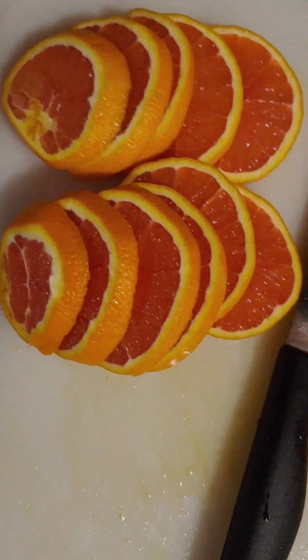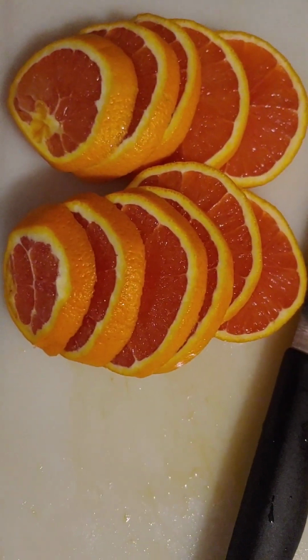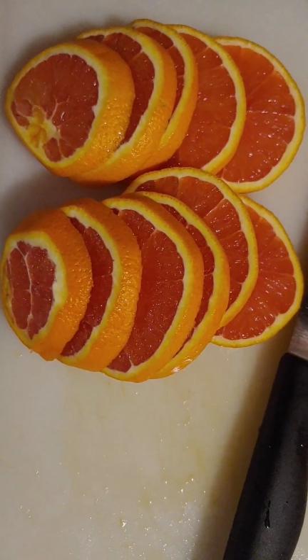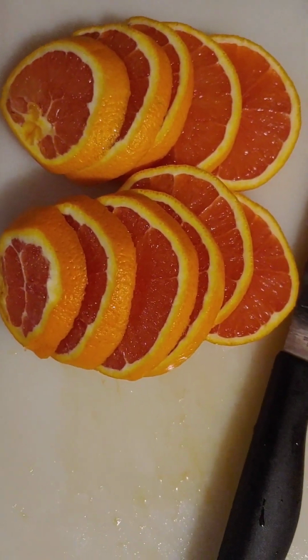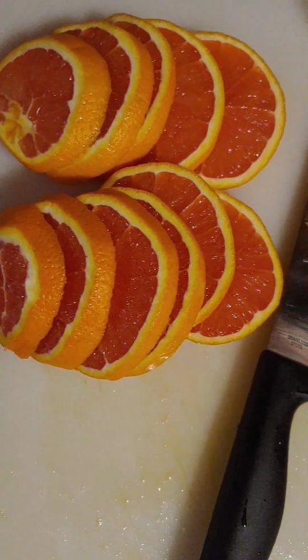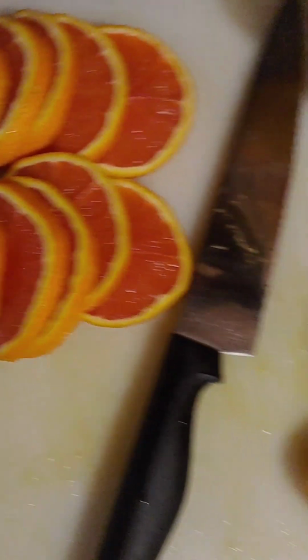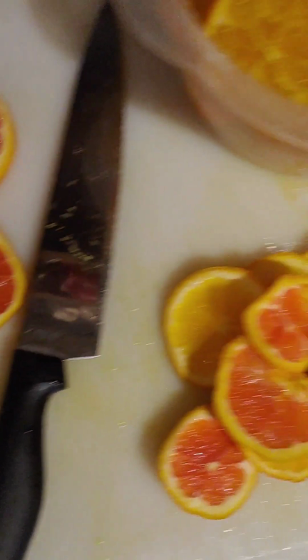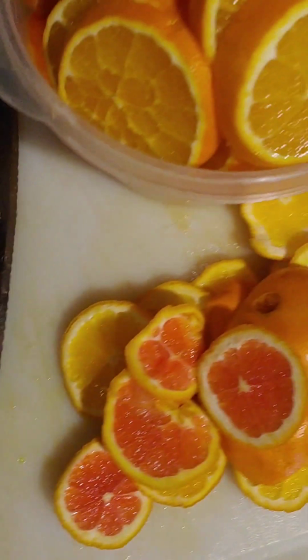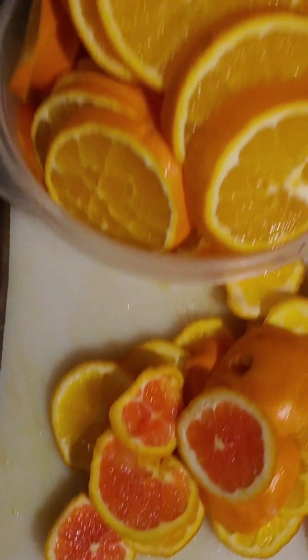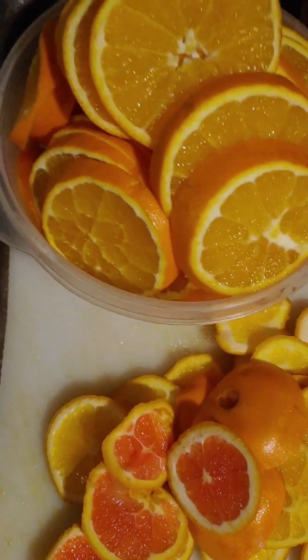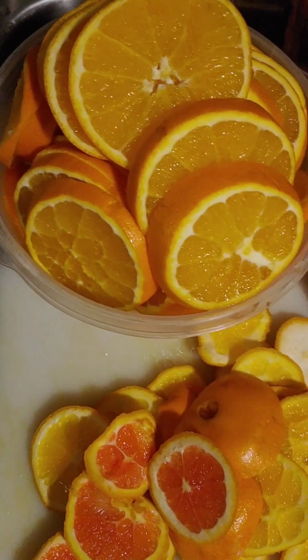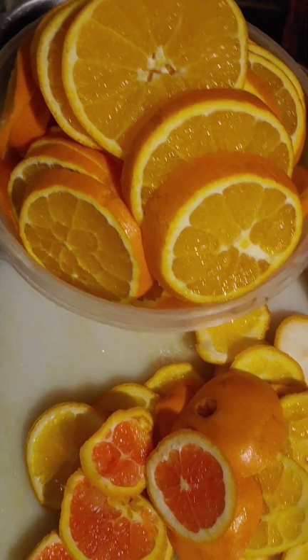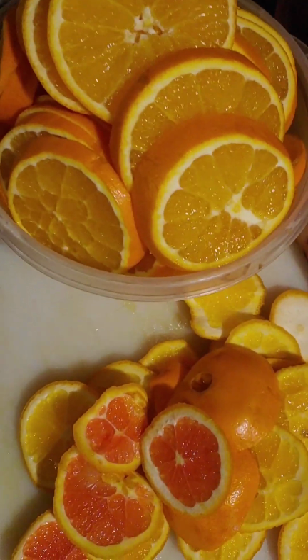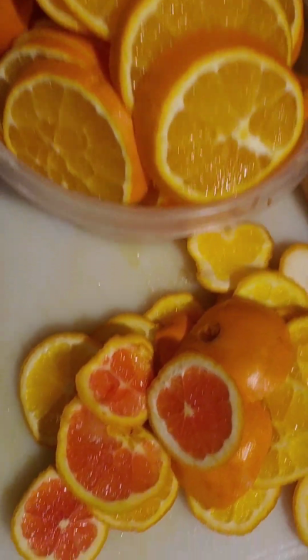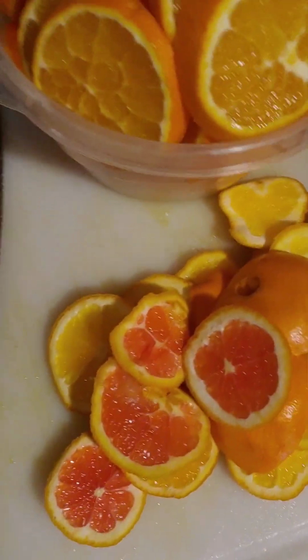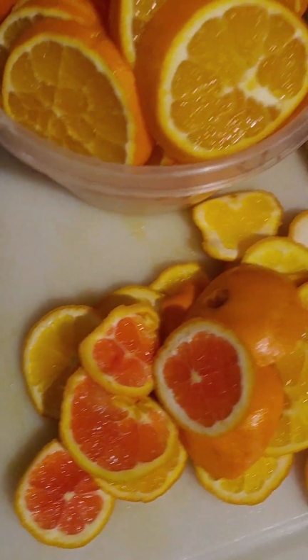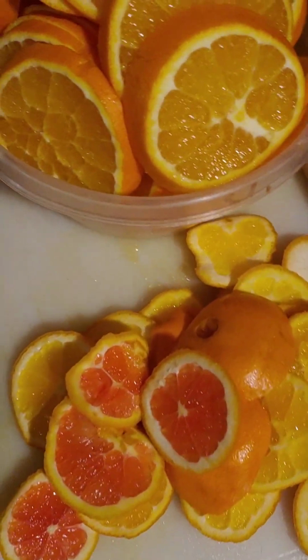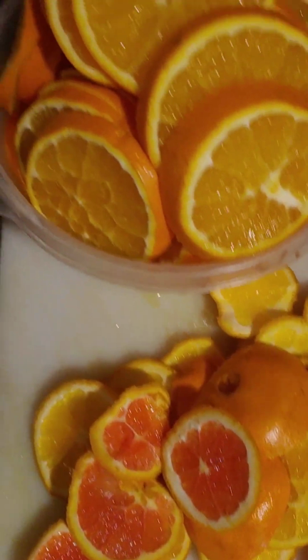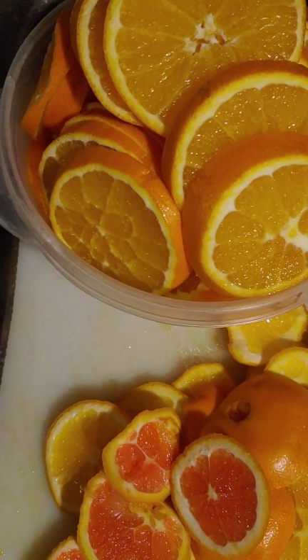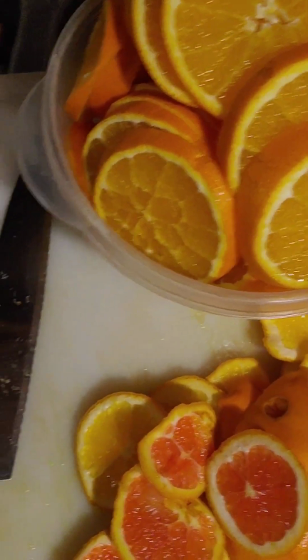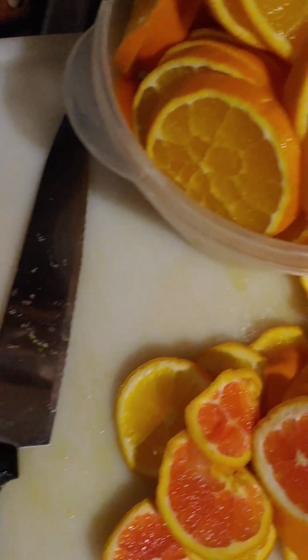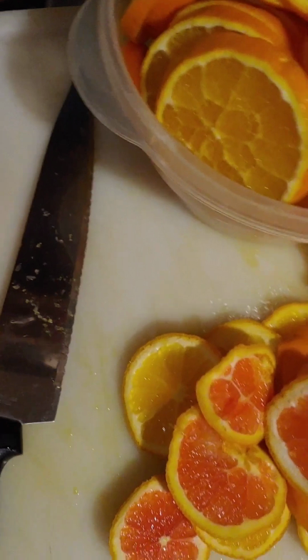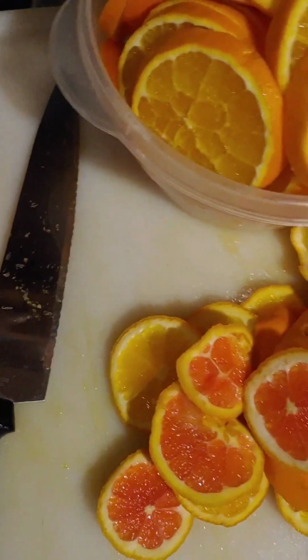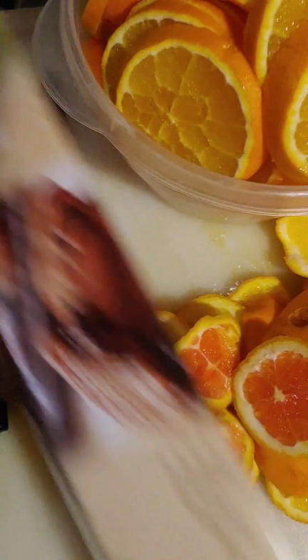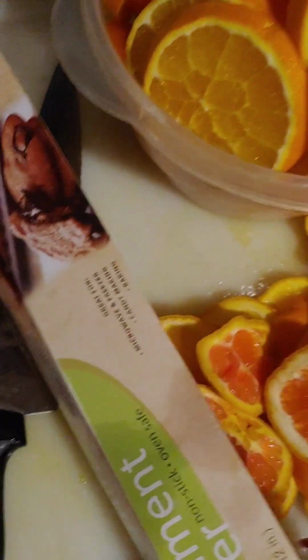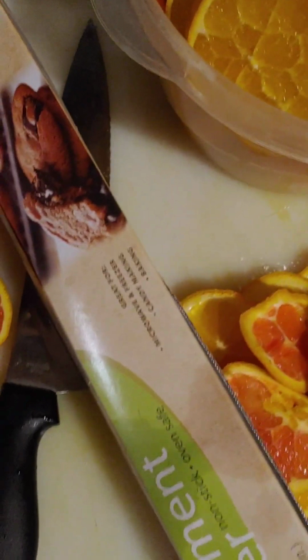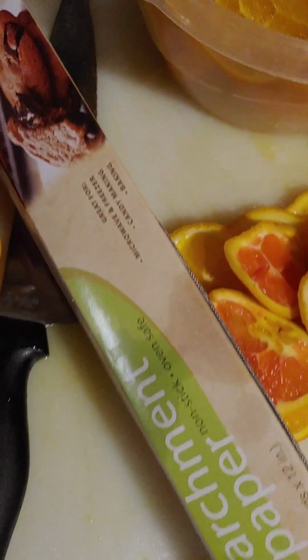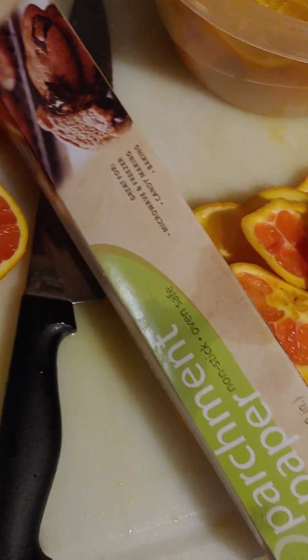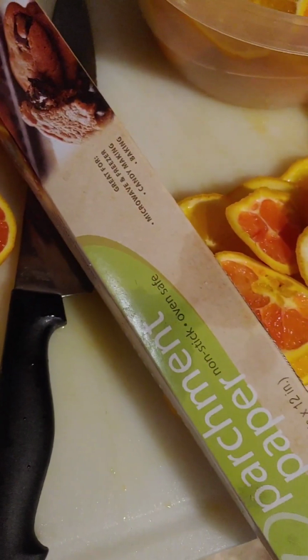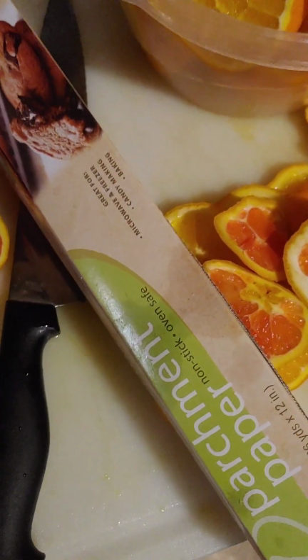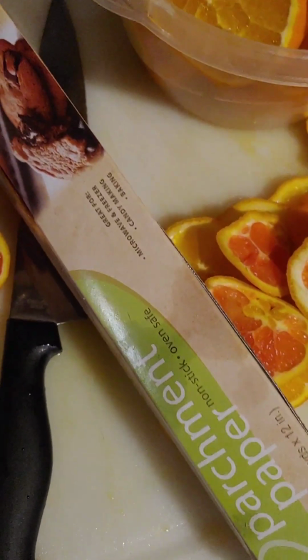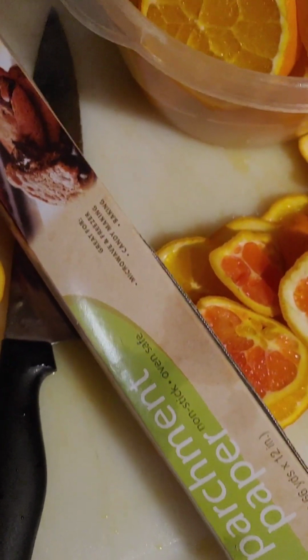We have a couple of caracara oranges and a whole bunch of regular oranges that I've cut up, and I'm going to use the parchment paper in the dehydrator.